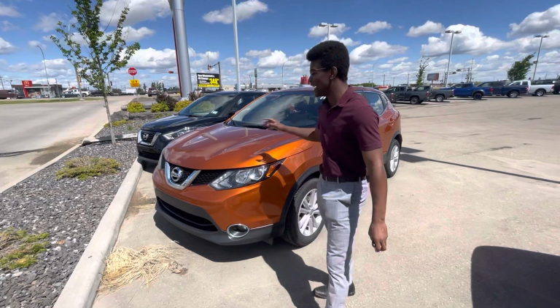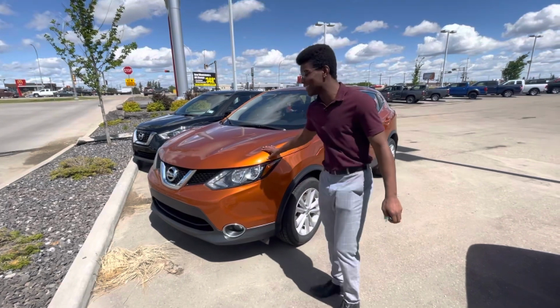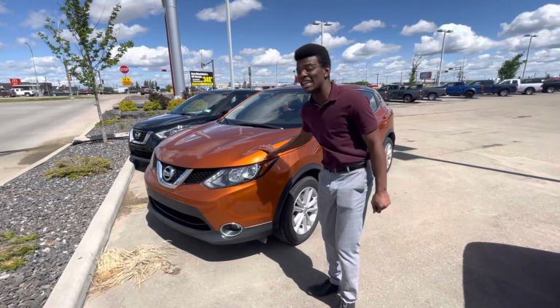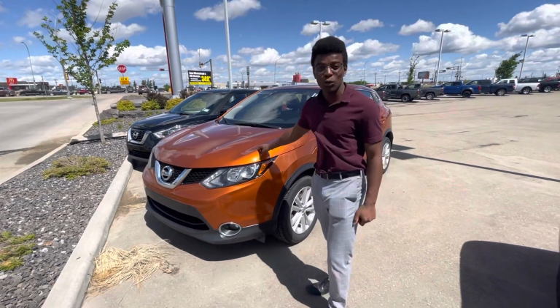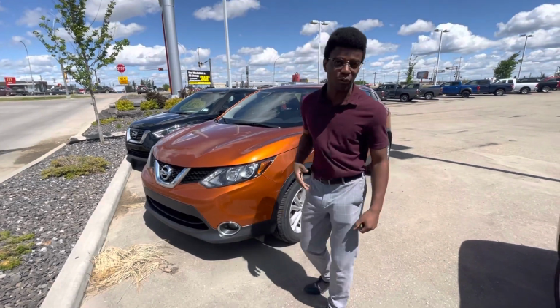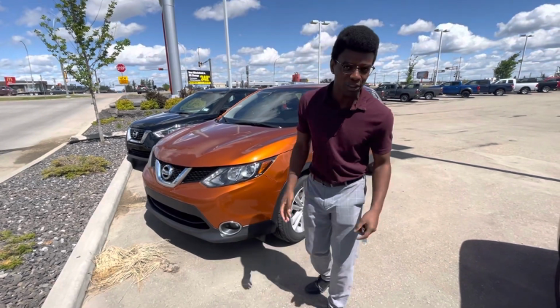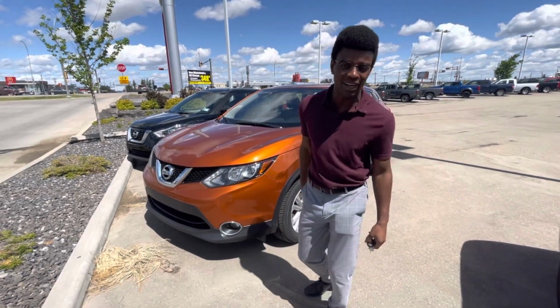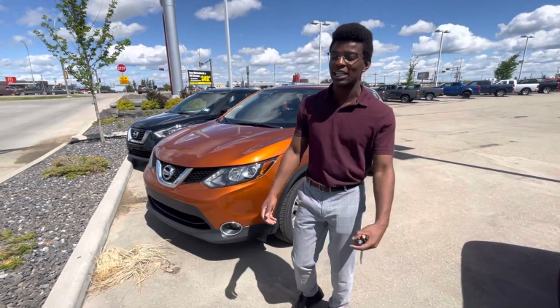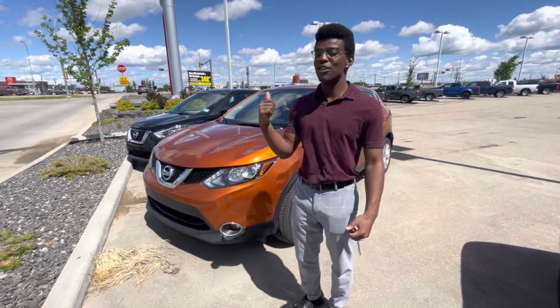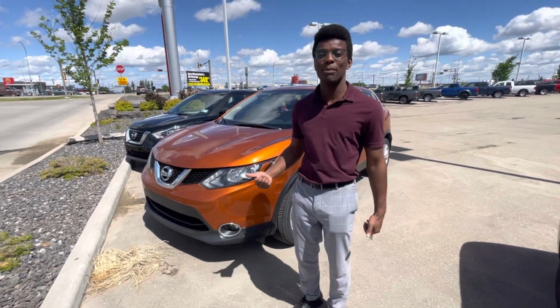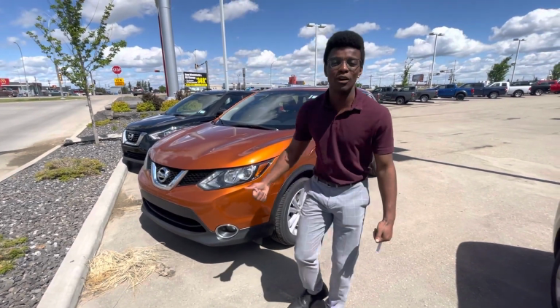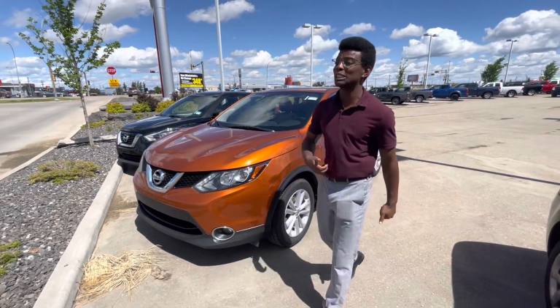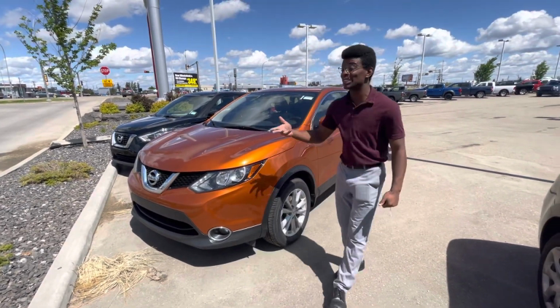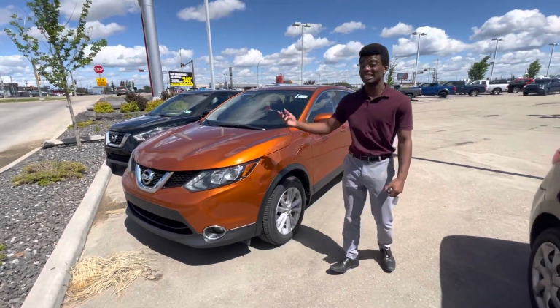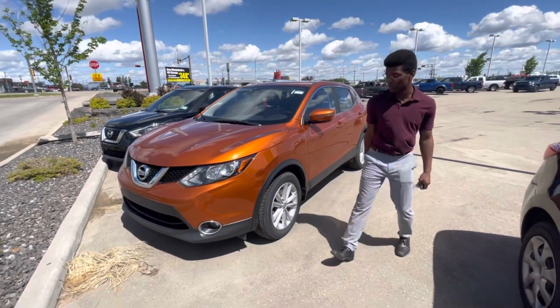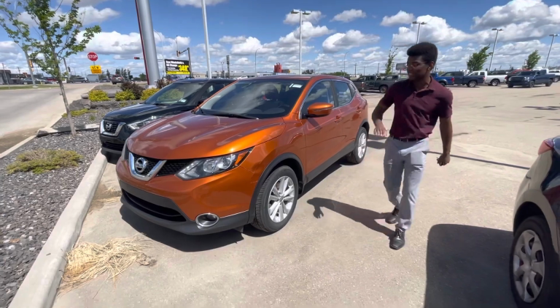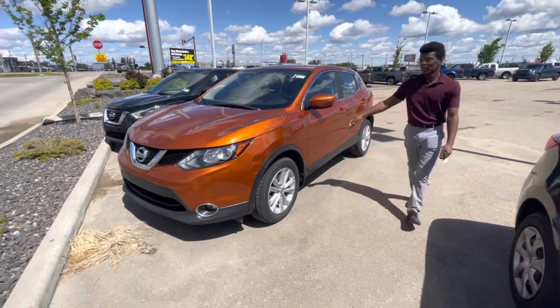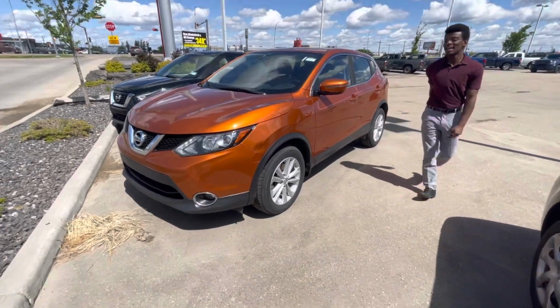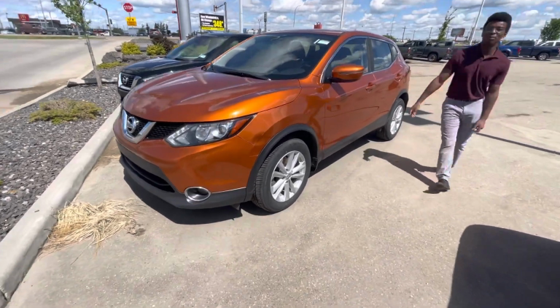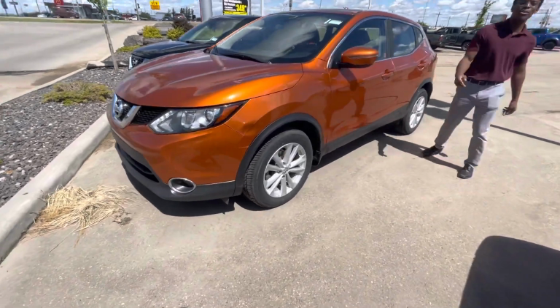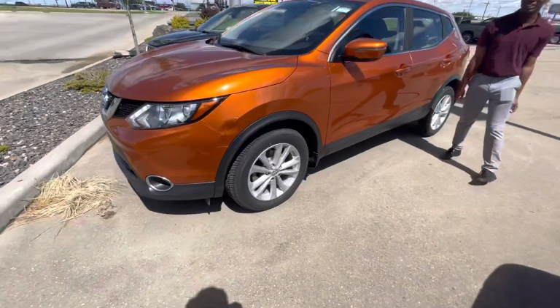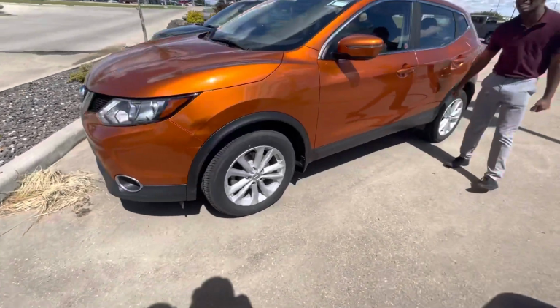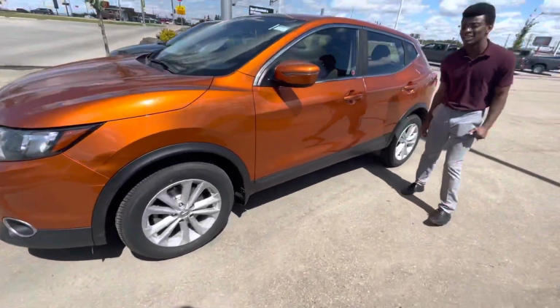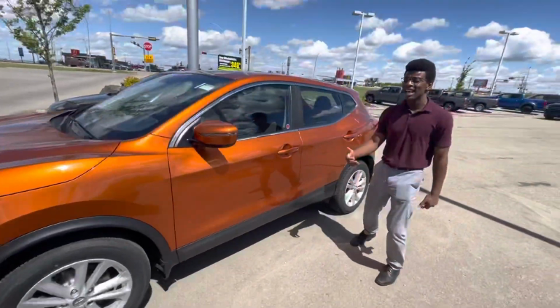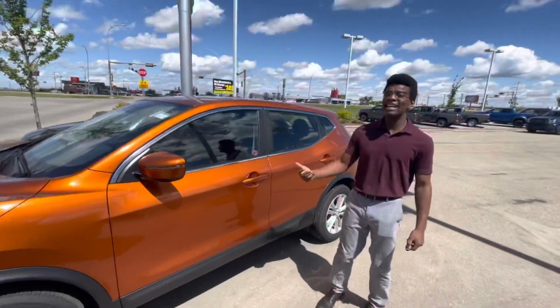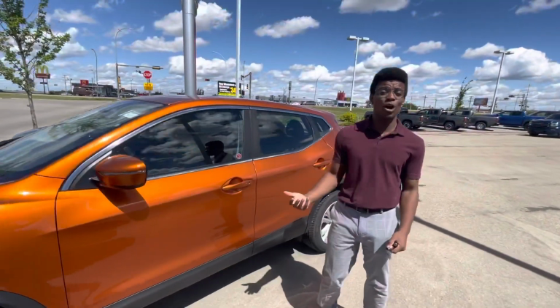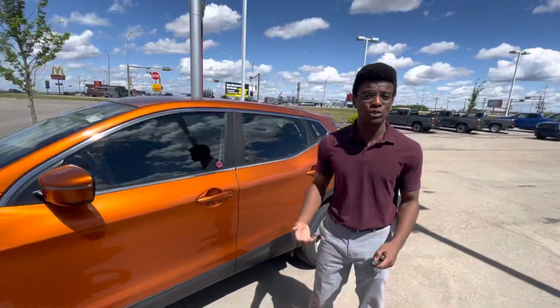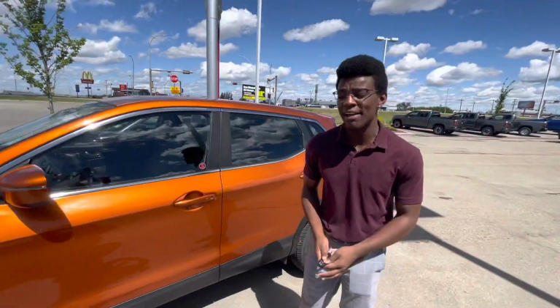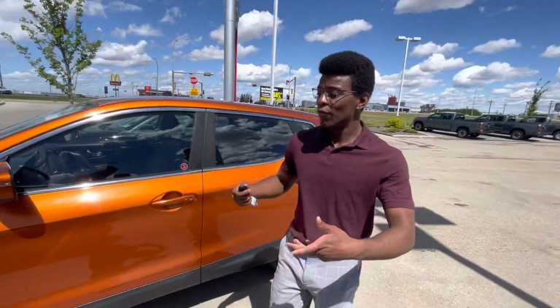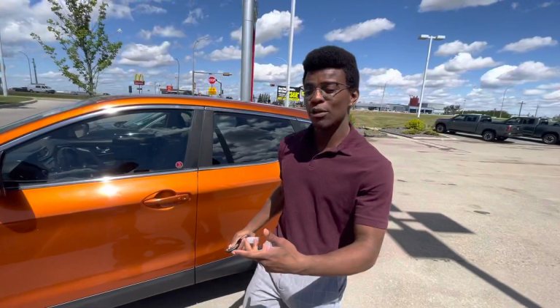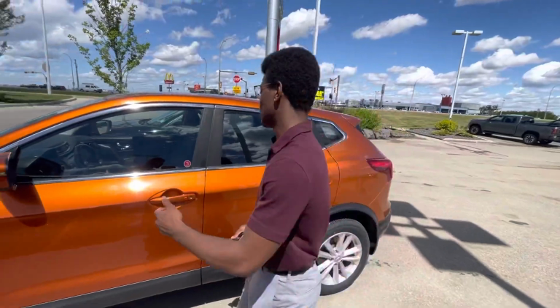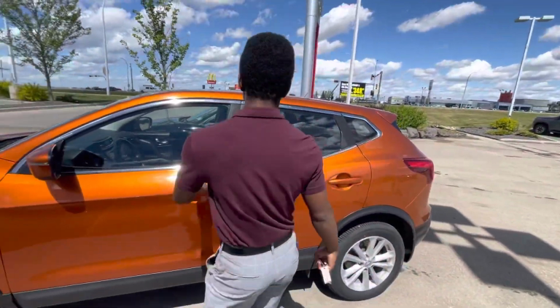Underneath the hood you have a 2-liter 4-cylinder engine, phenomenal on fuel, especially with these gas prices. On the side there are brand new all-season tires, and it's all-wheel drive for the winter conditions.